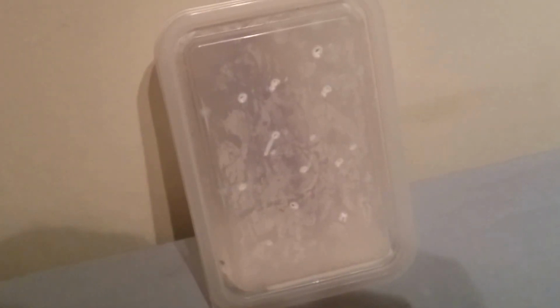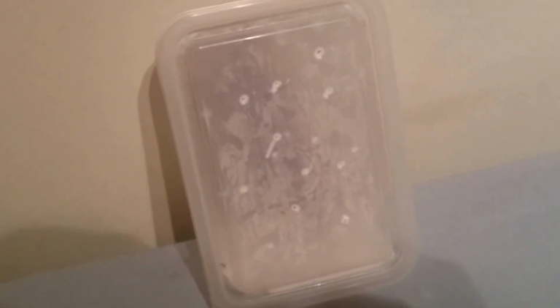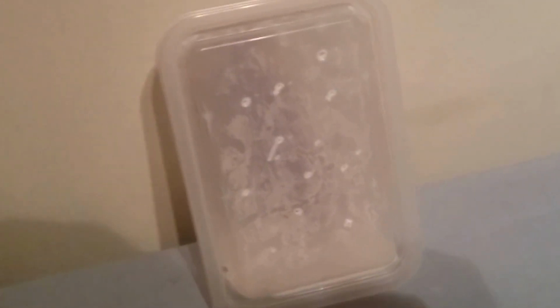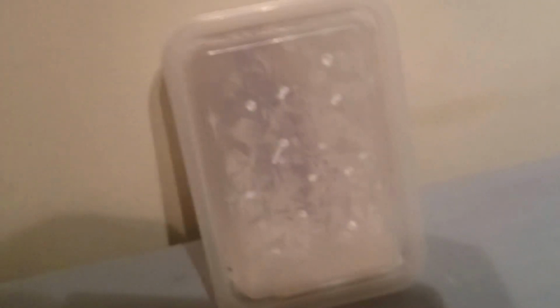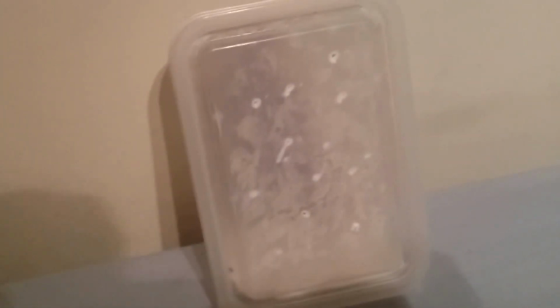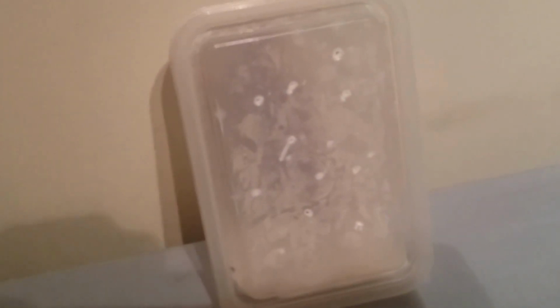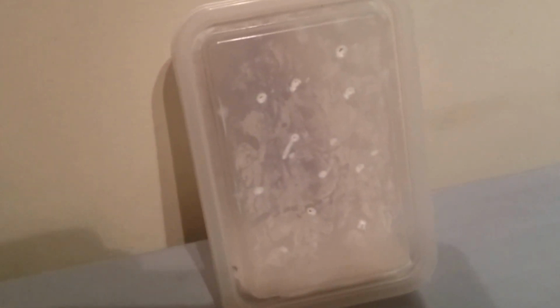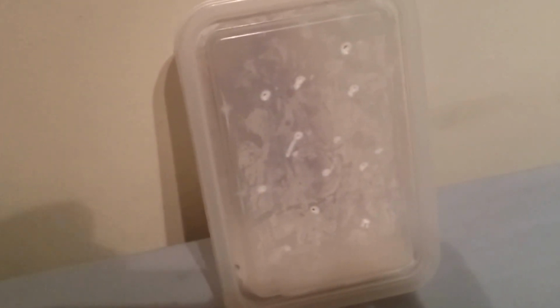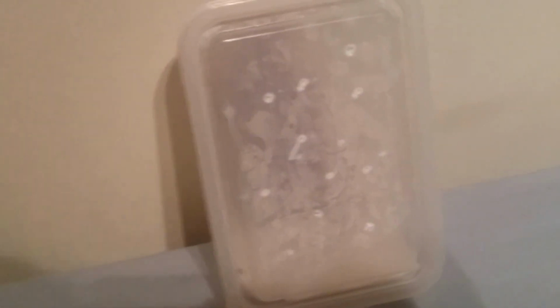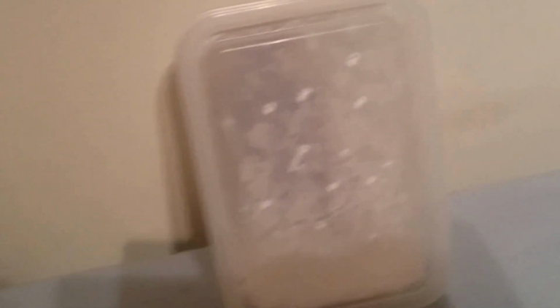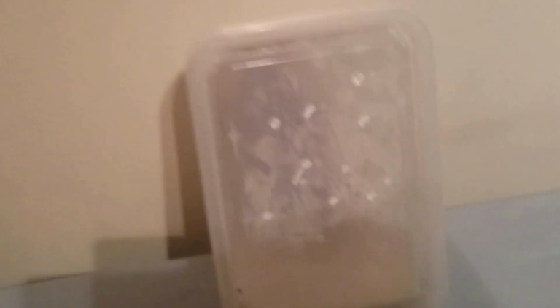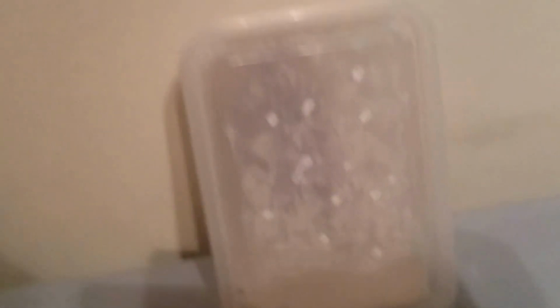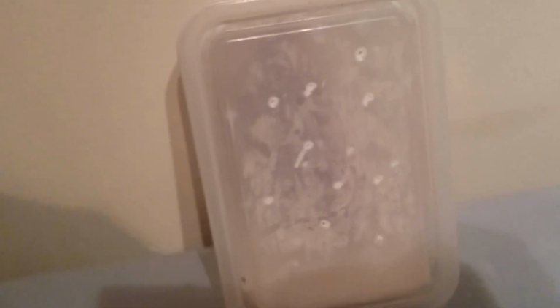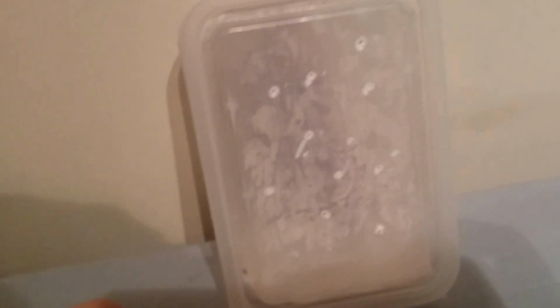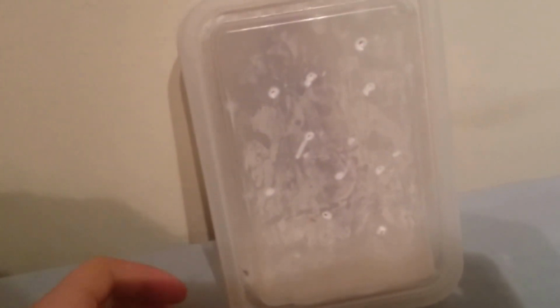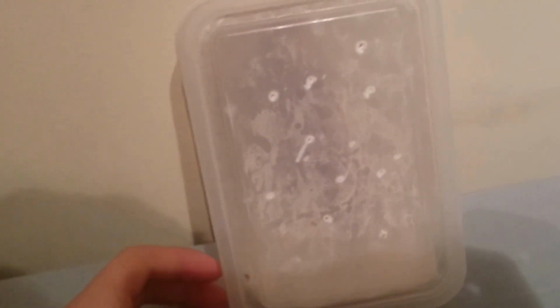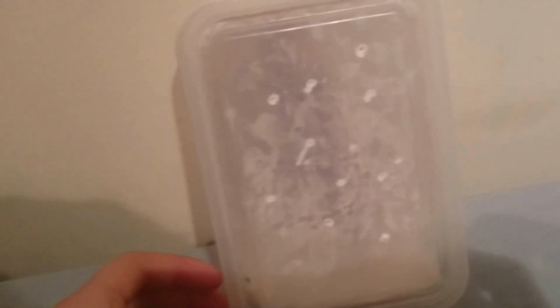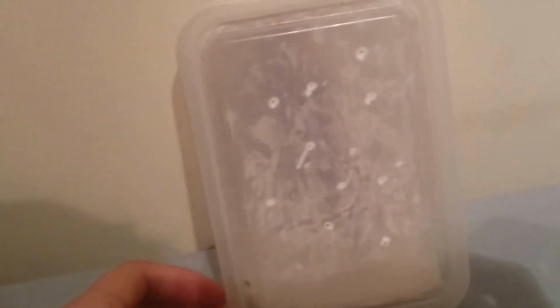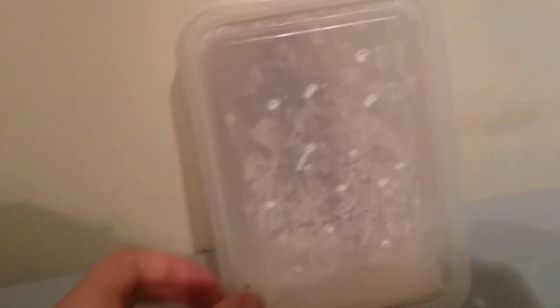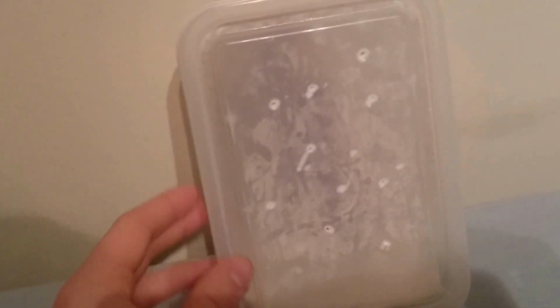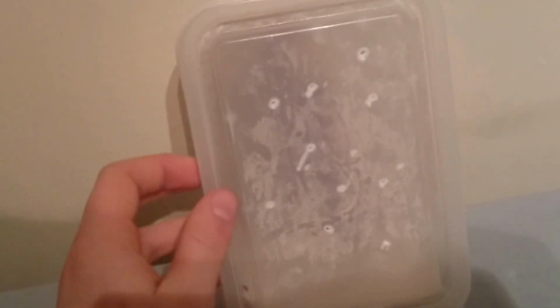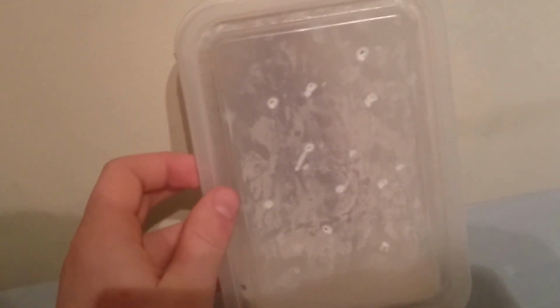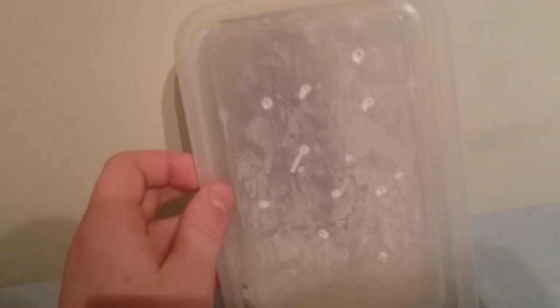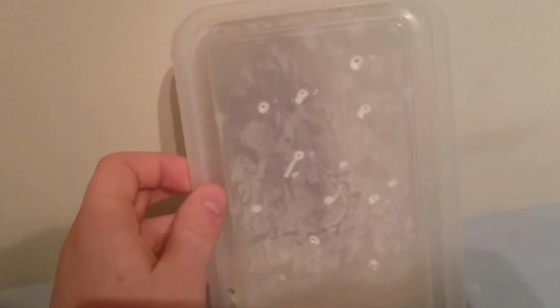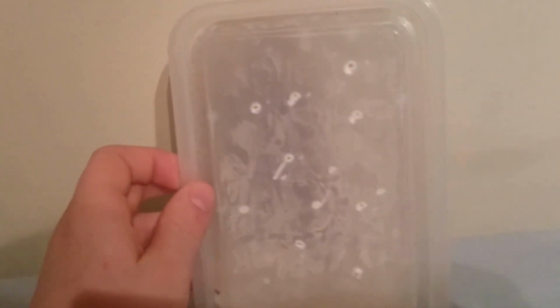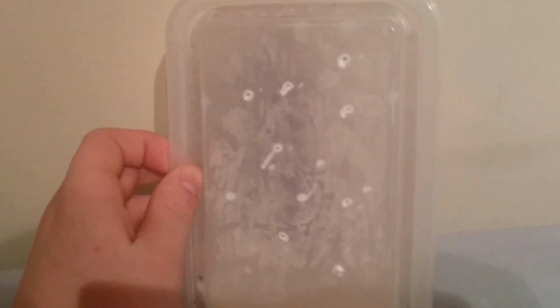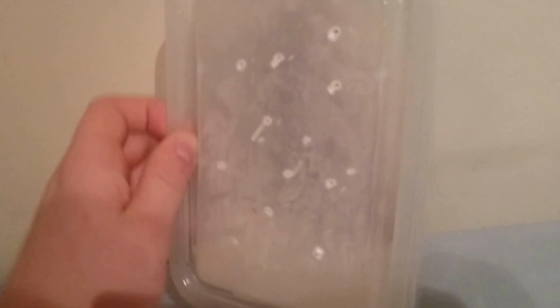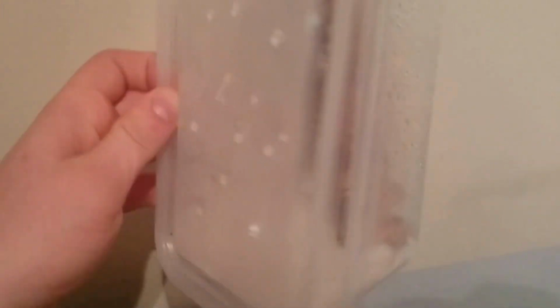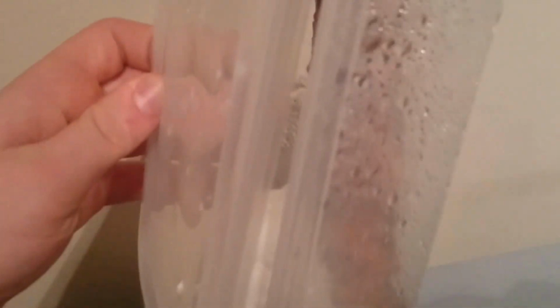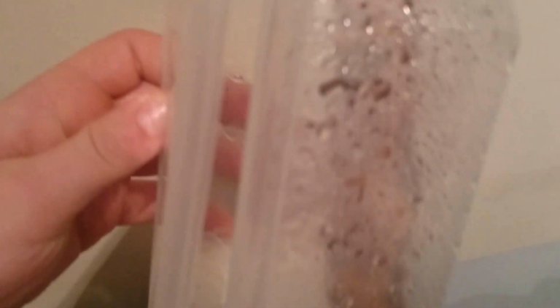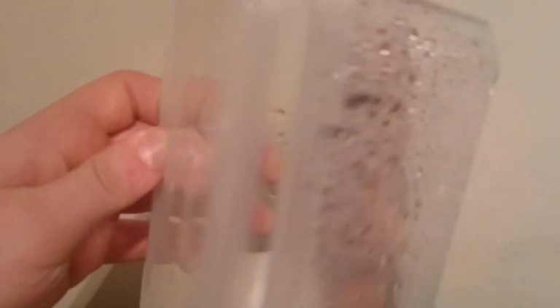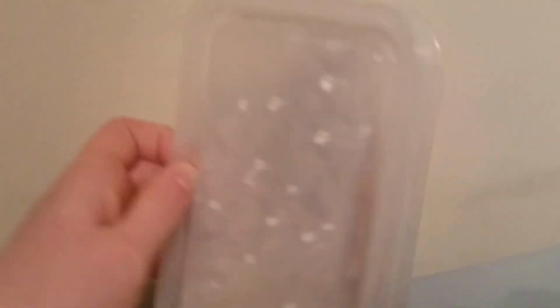Hi there guys, it's me, InvertTutorials, and today I have another care video. You may be wondering what is in this small takeaway box.